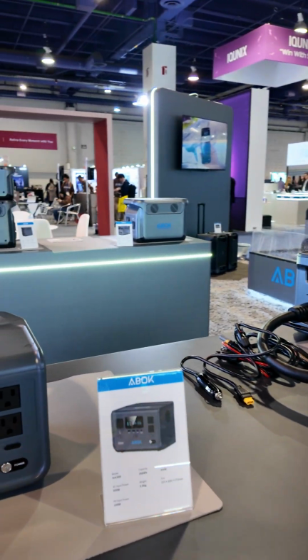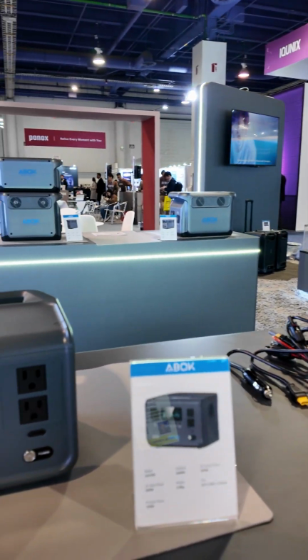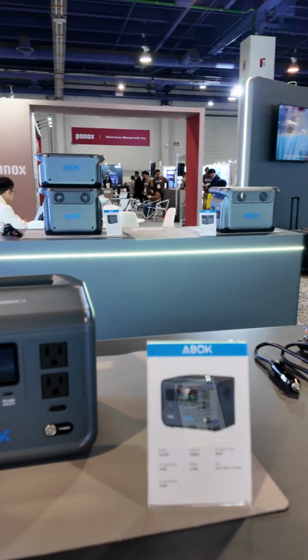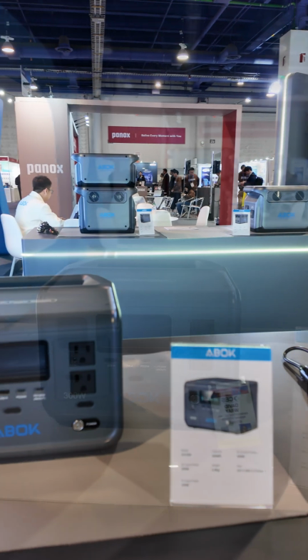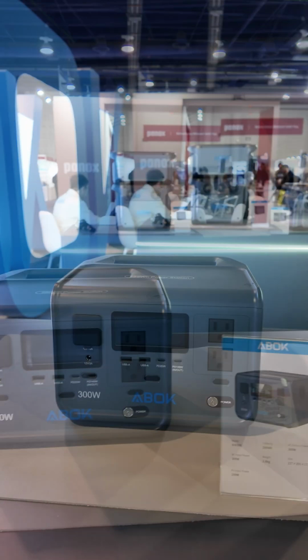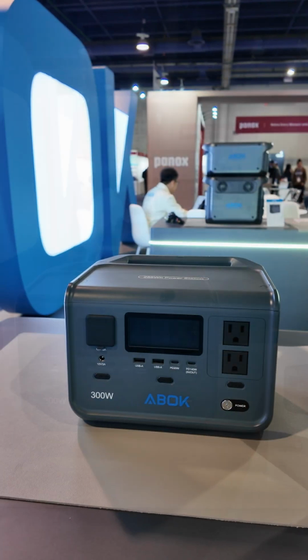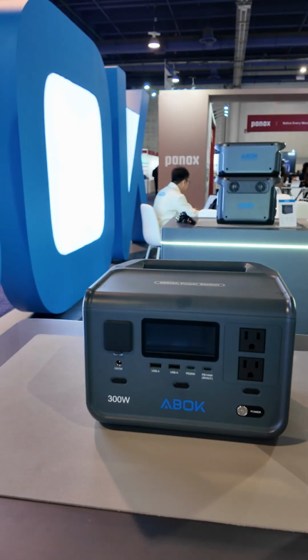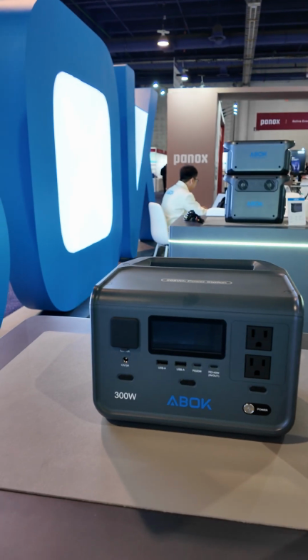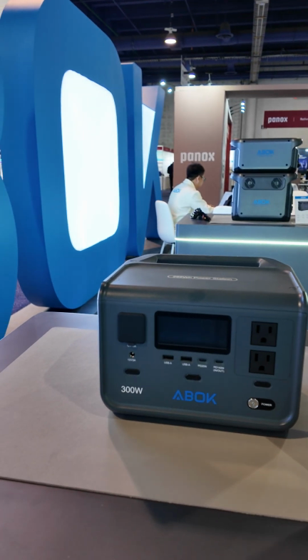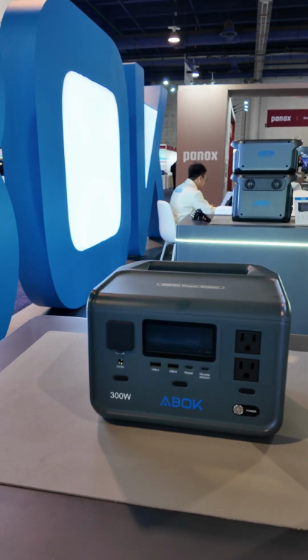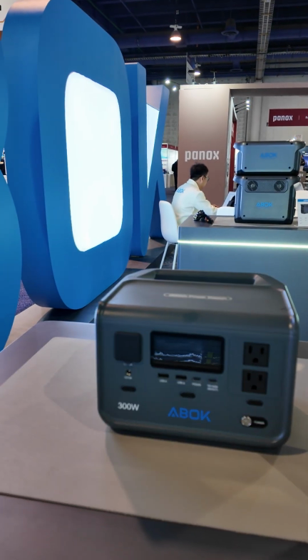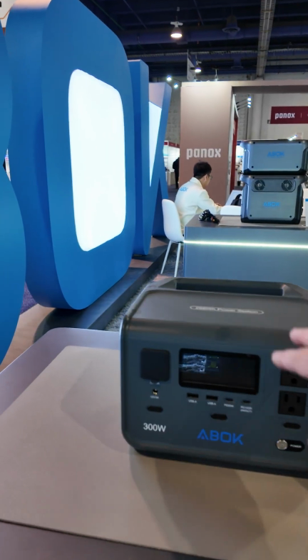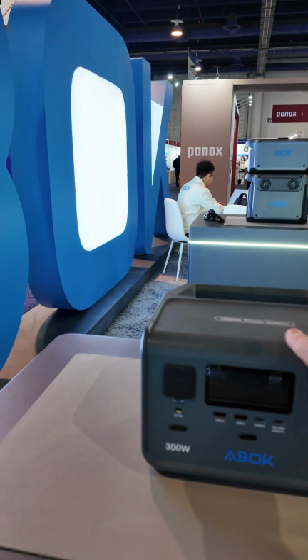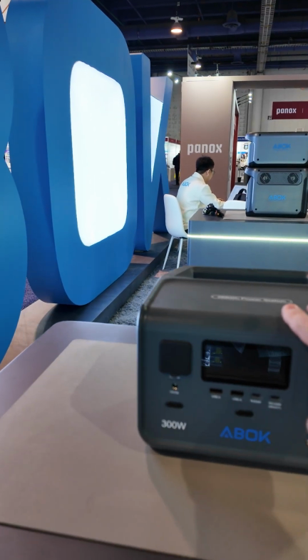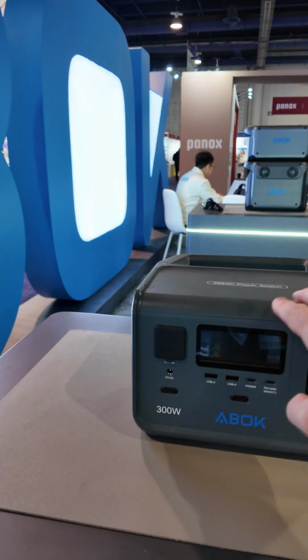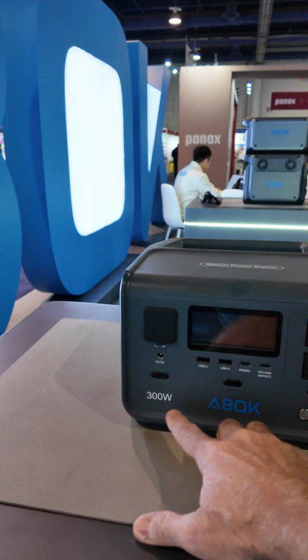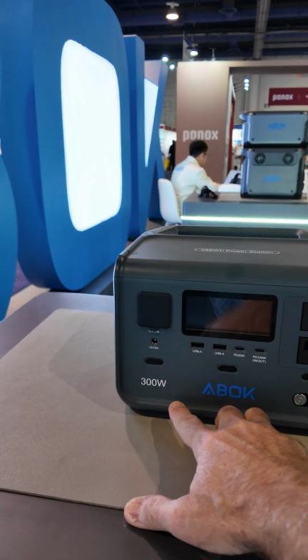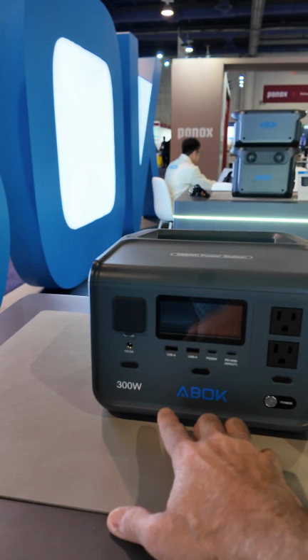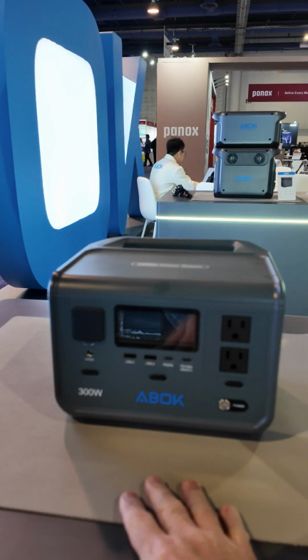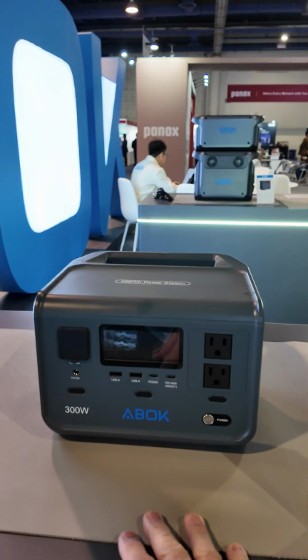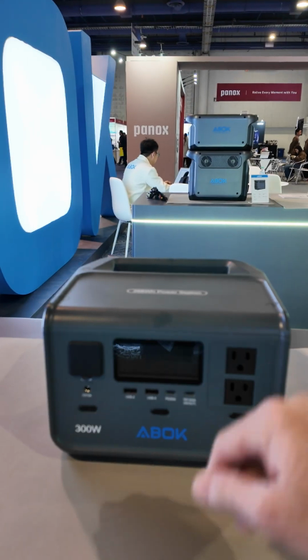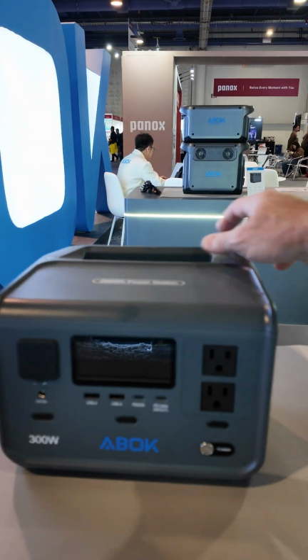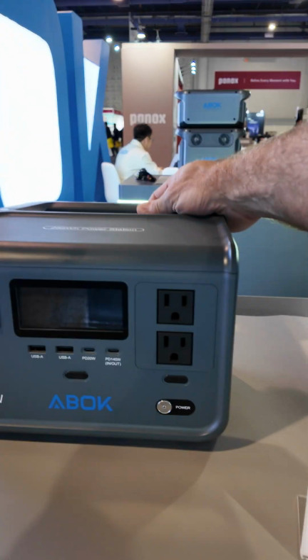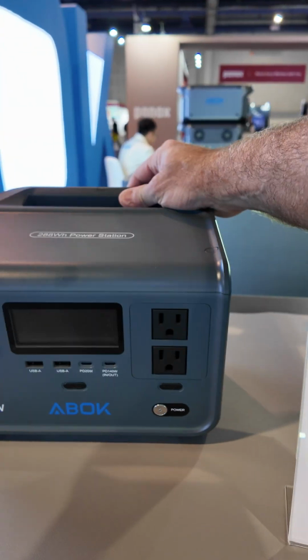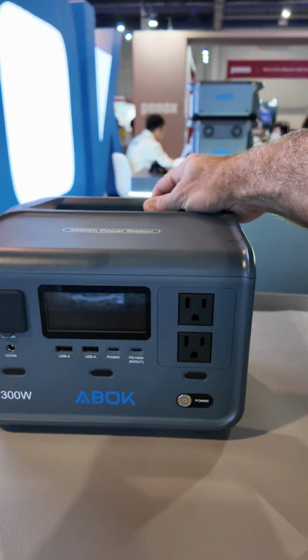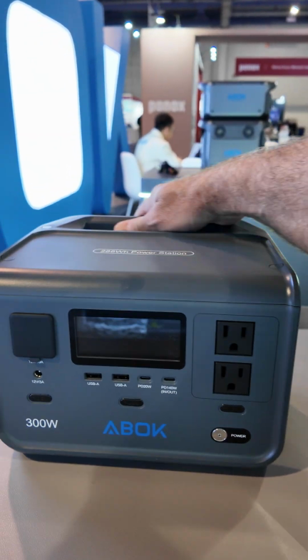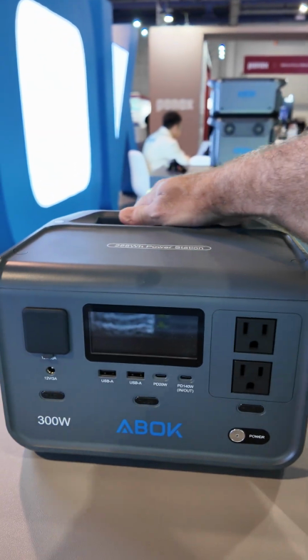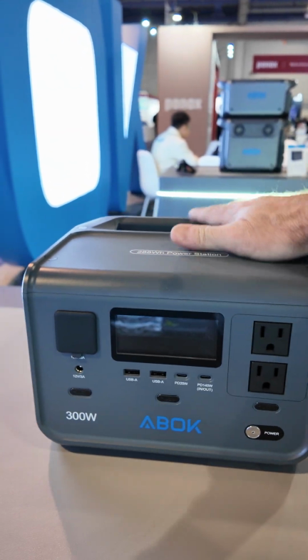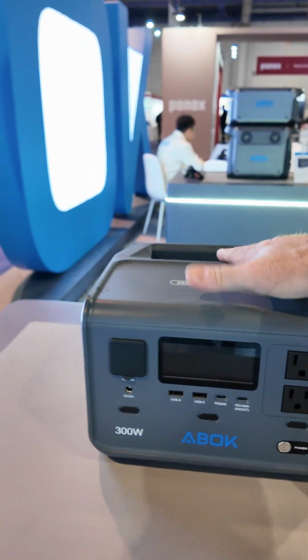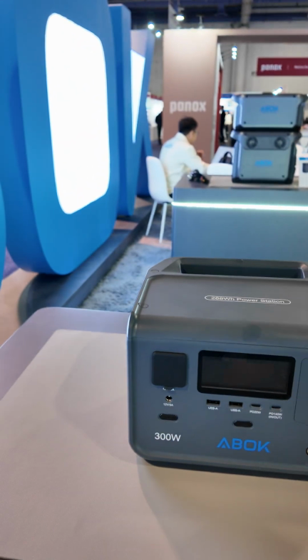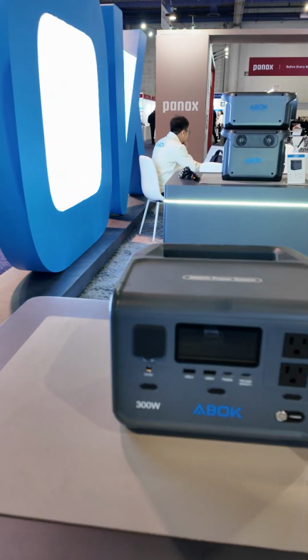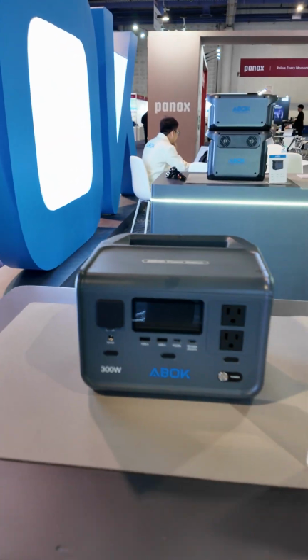This is the ARC 300 — a nice small unit with 288 watt hour capacity and 300 watts output. It's very similar to a lot of these smaller units with the single handle in the back.